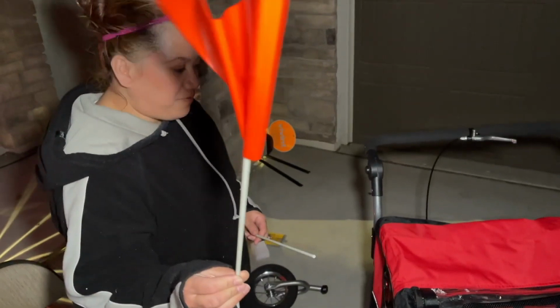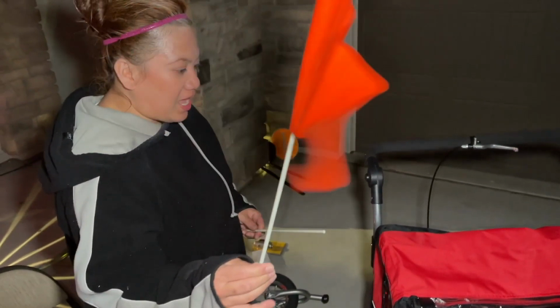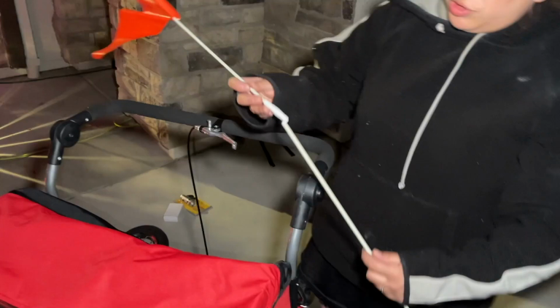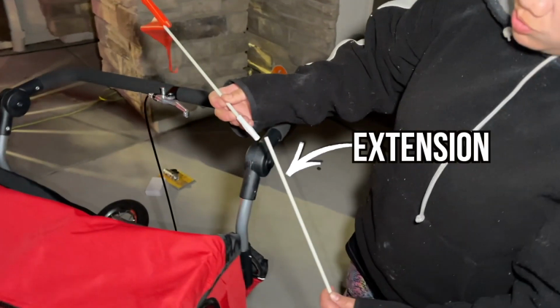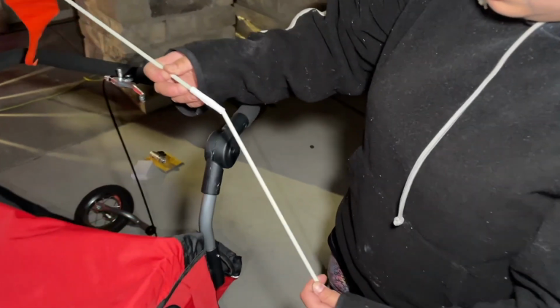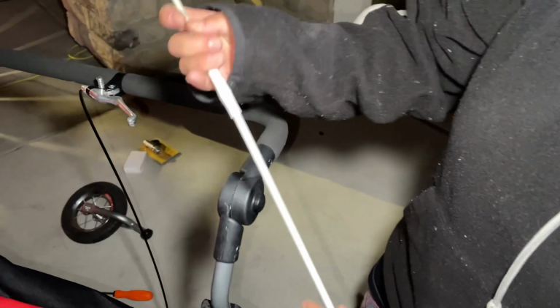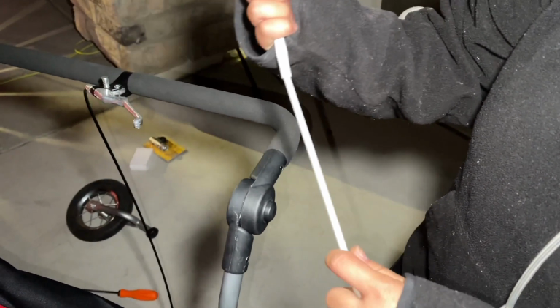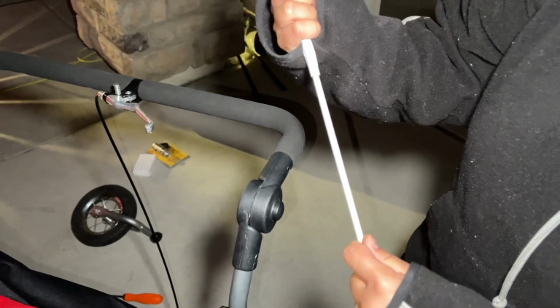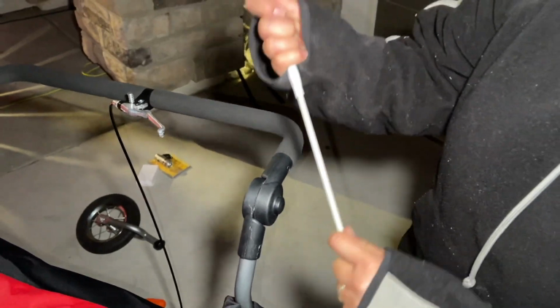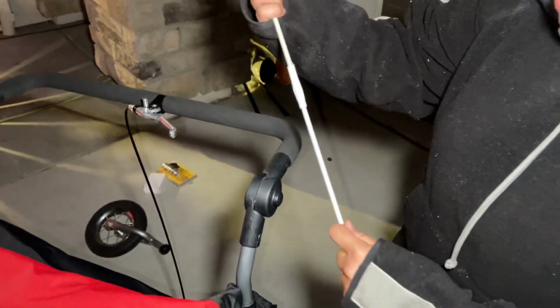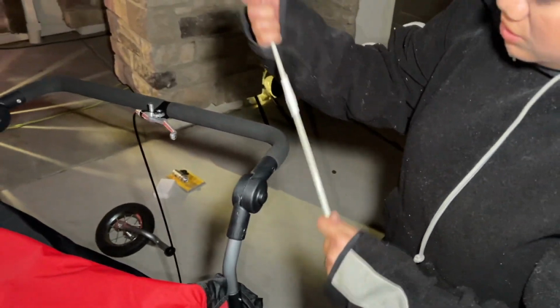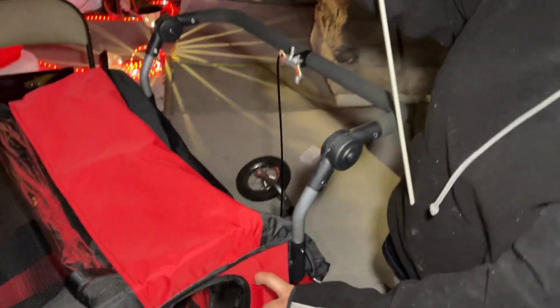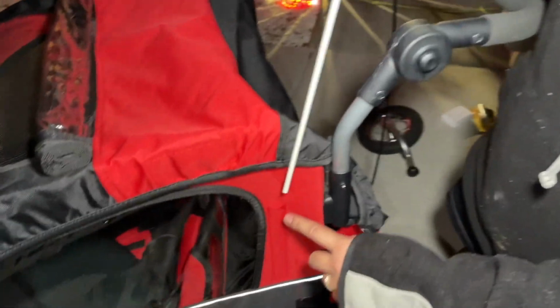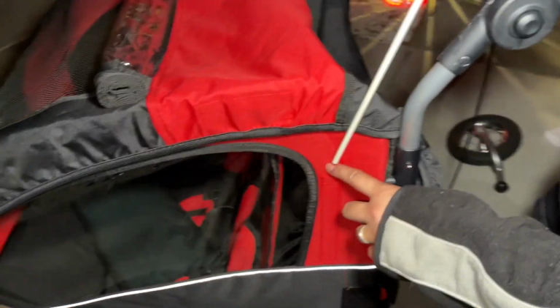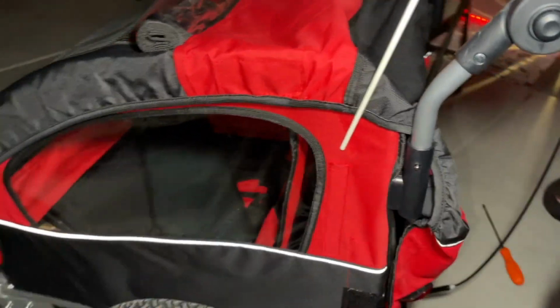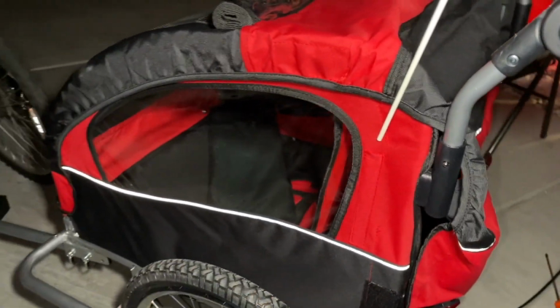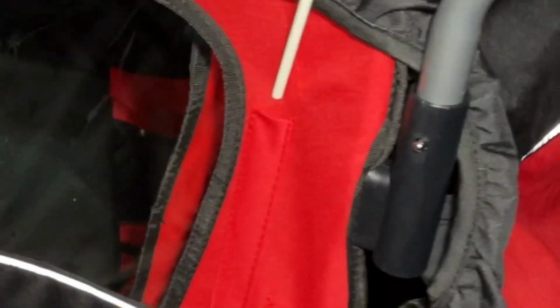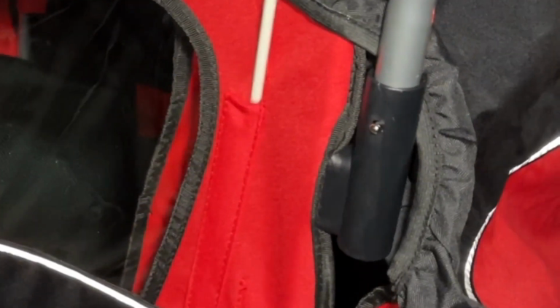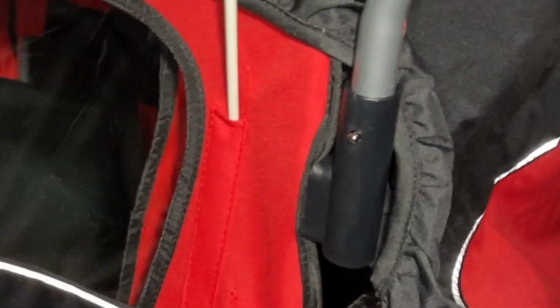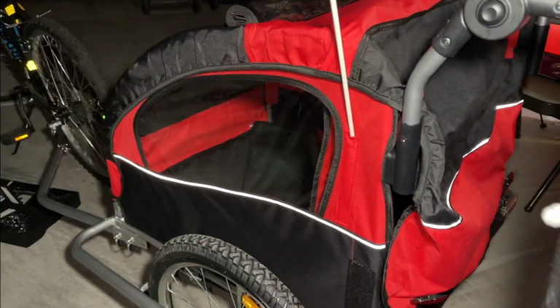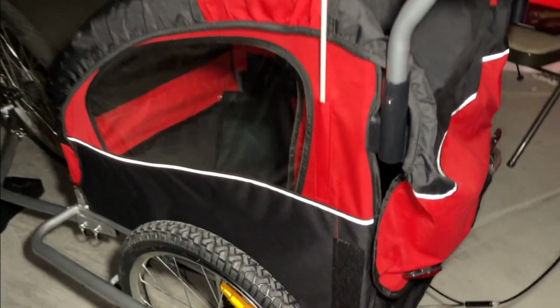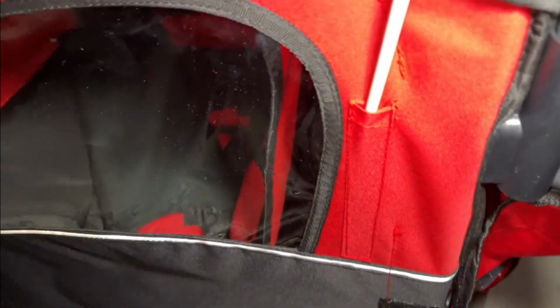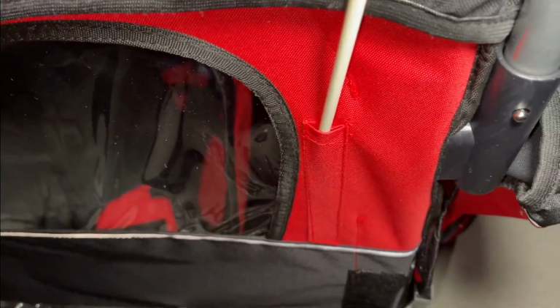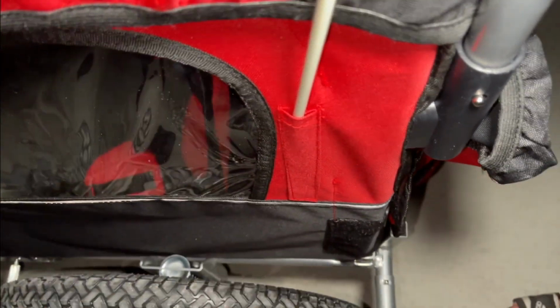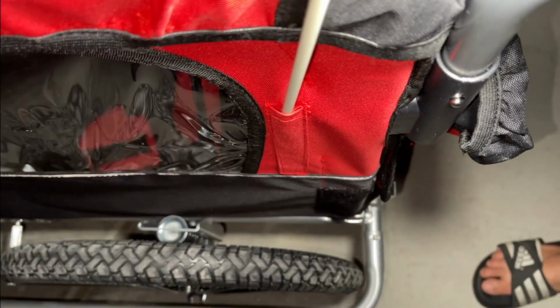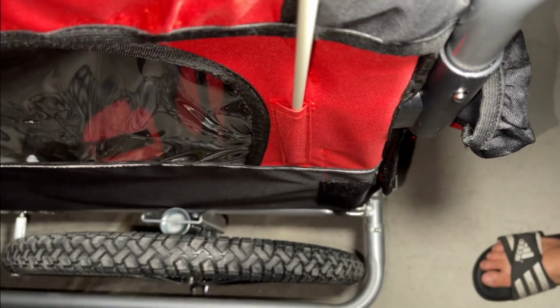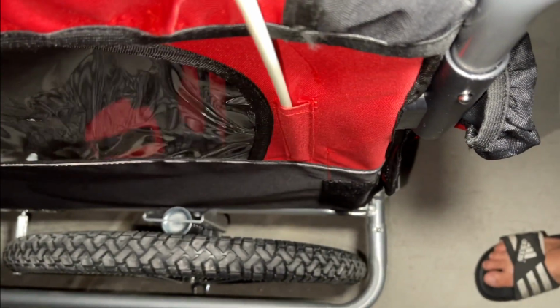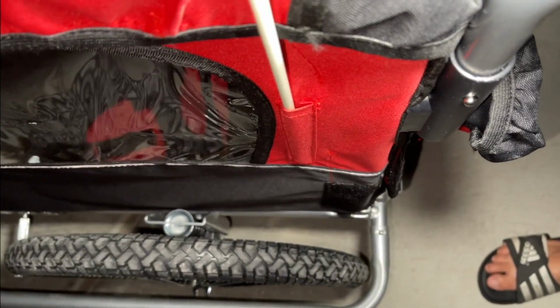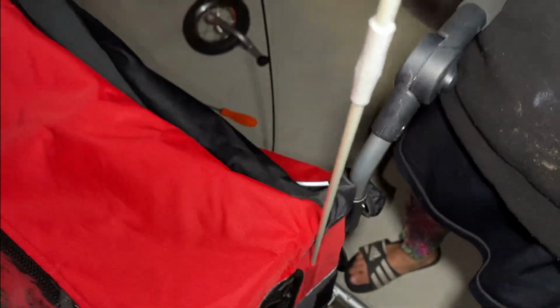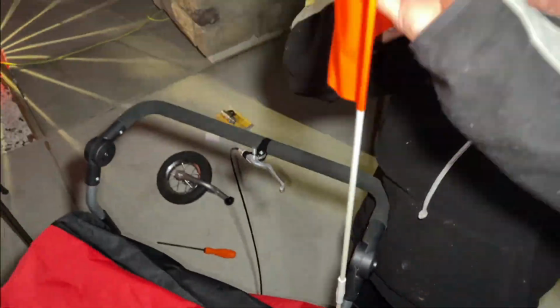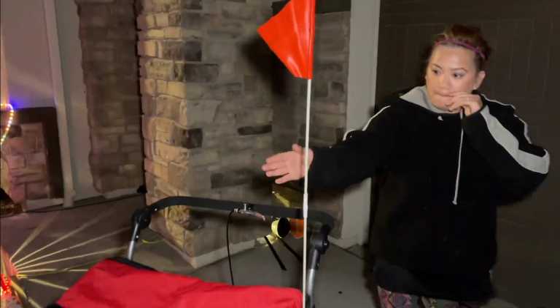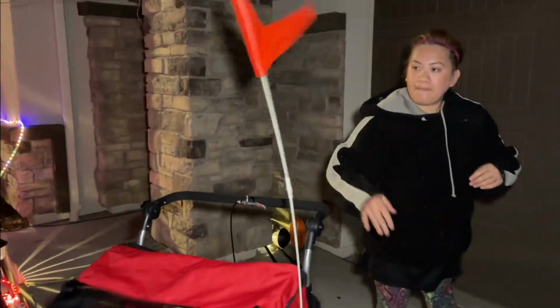Take the orange flag, which also comes with an extension pole. Connect them together, then insert it right here — there's a slot and all you have to do is grab it in. Now is the time to smile because you are finished.